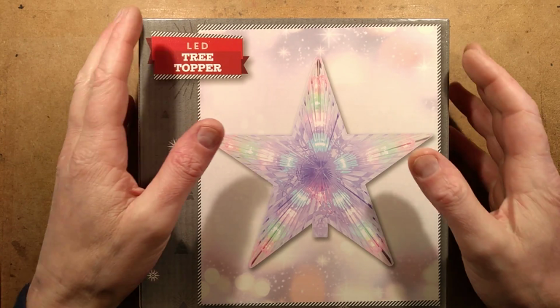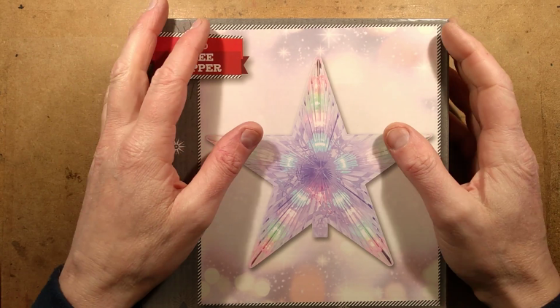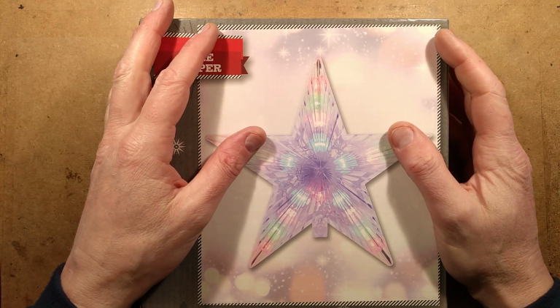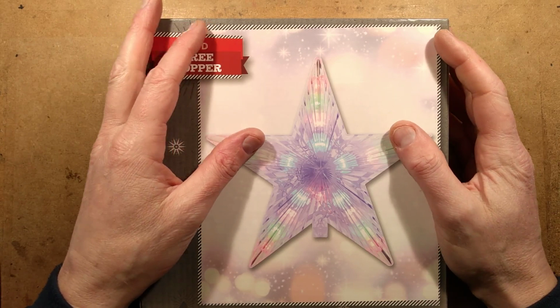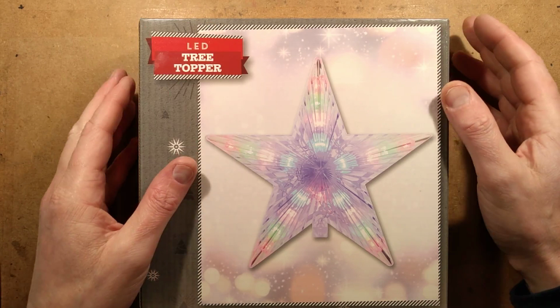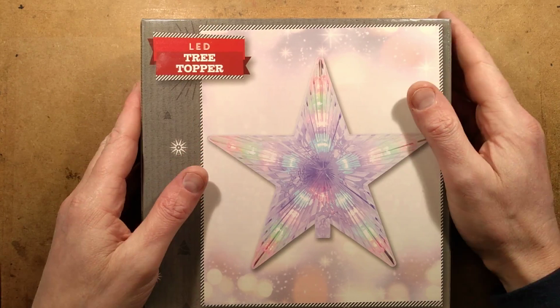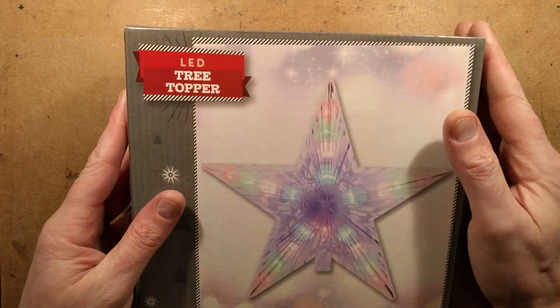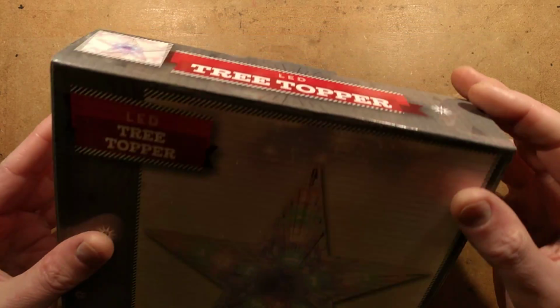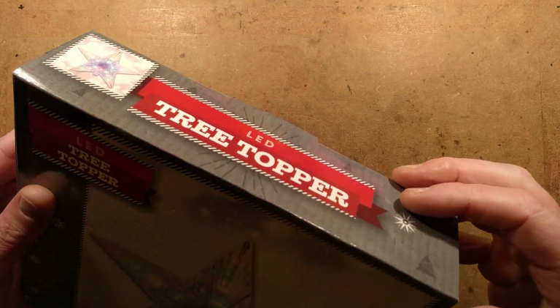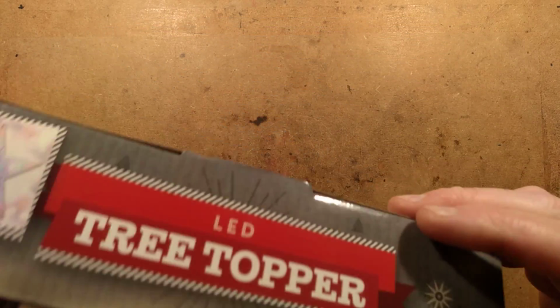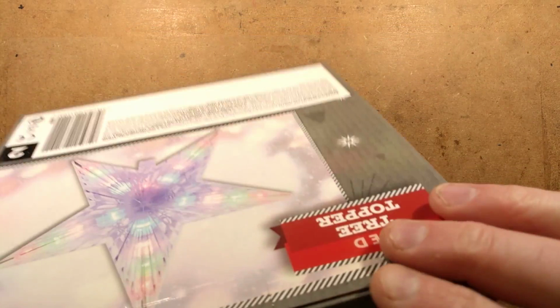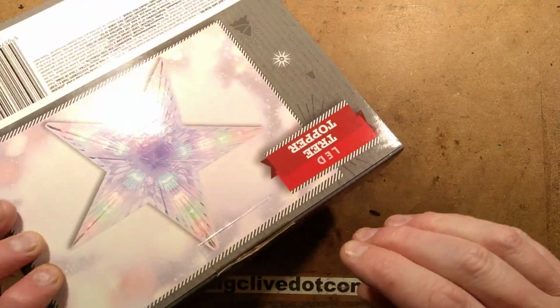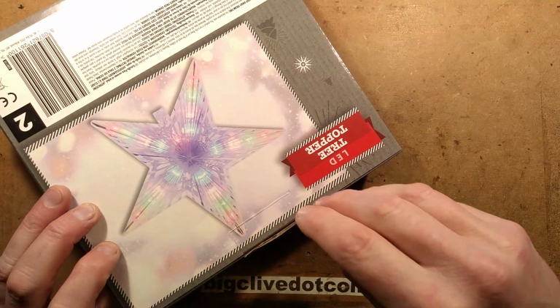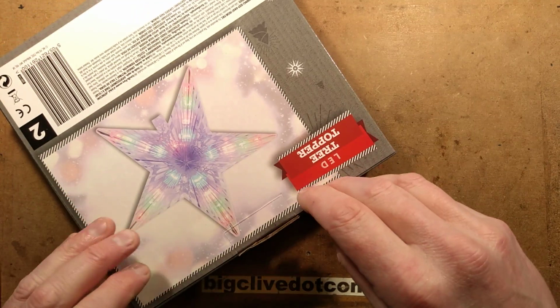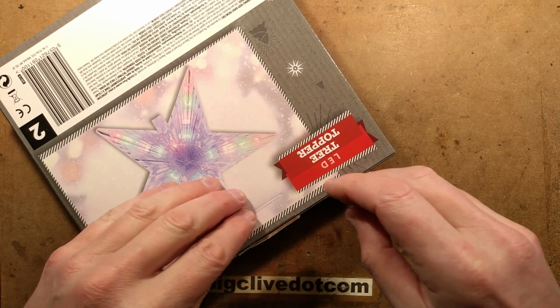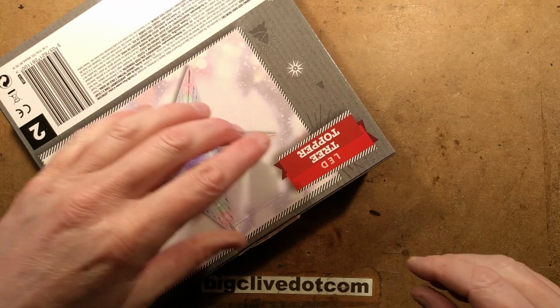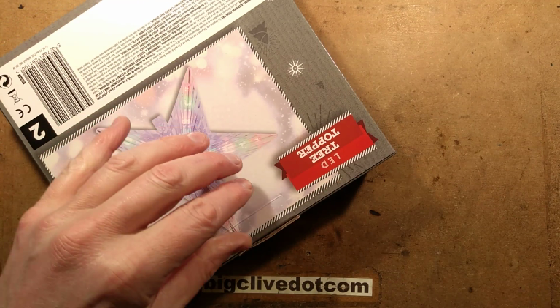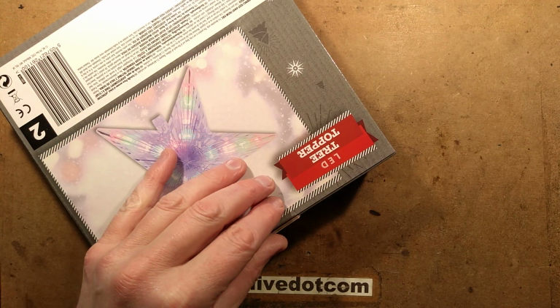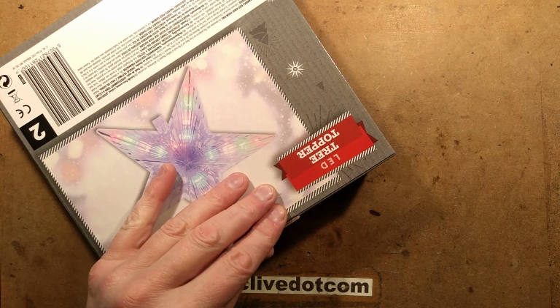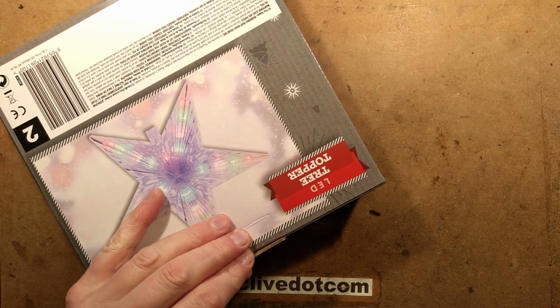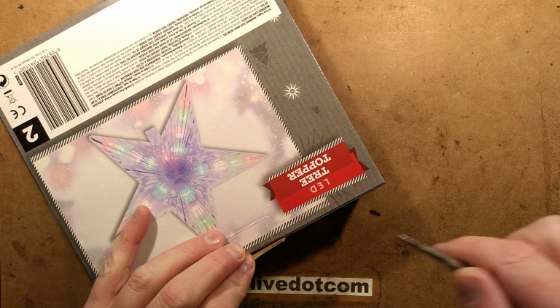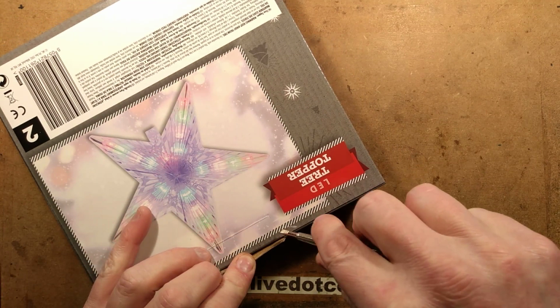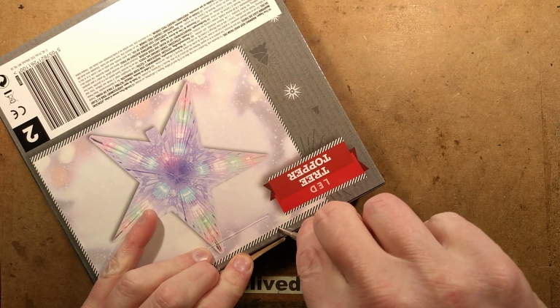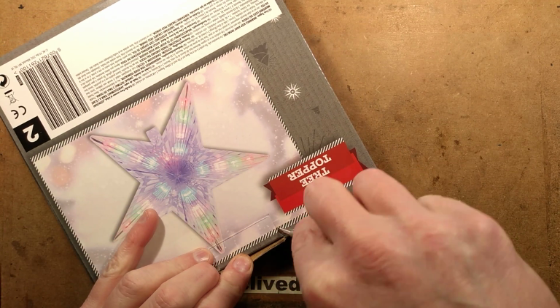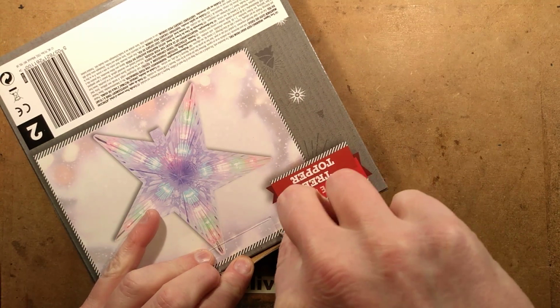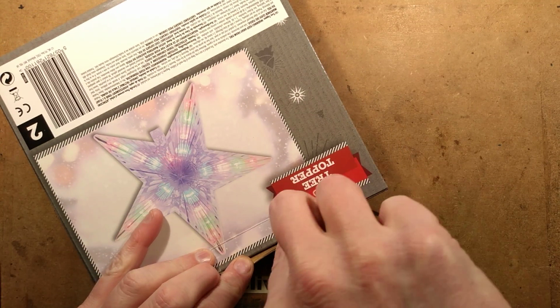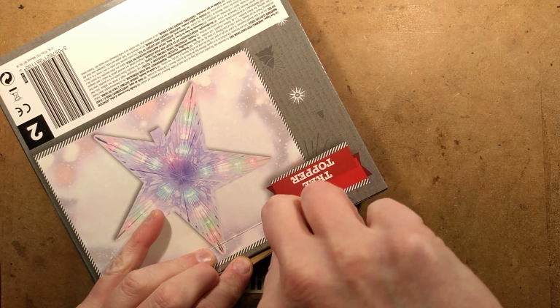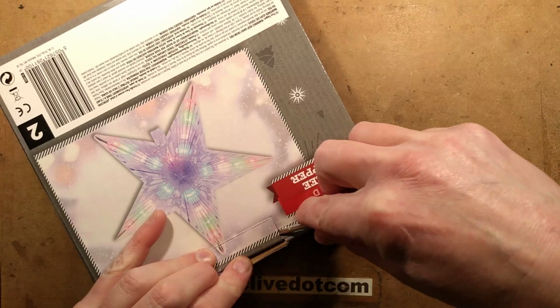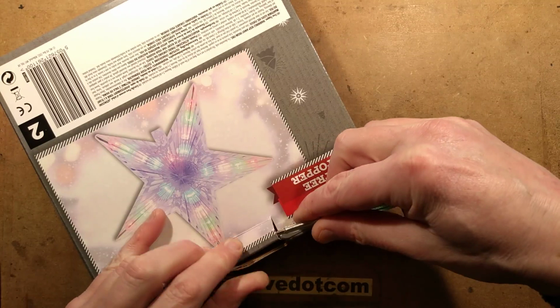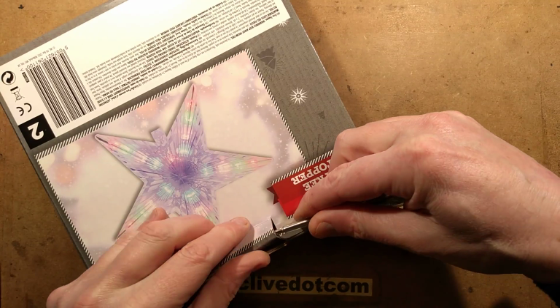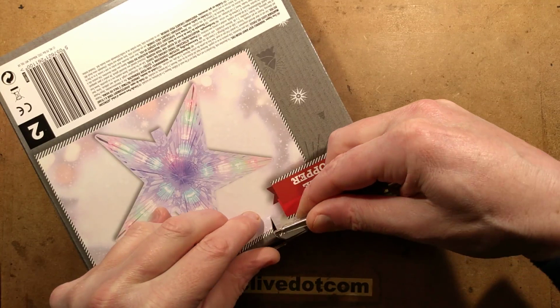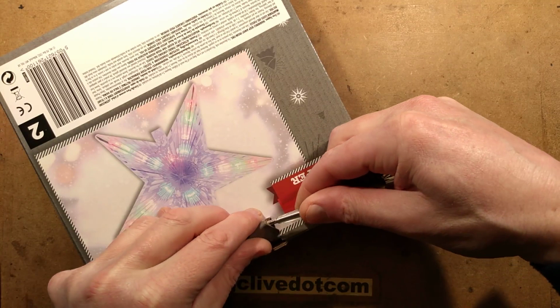Another of Poundland's Wondrous Christmas Delights. I'm sorry to those people who don't like the Wondrous Christmas Delights, but there's going to be a few of them every Christmas because, well, I quite like Christmas lights.